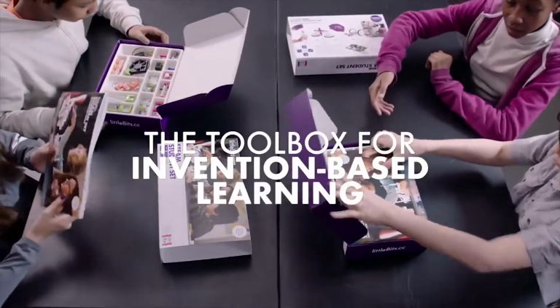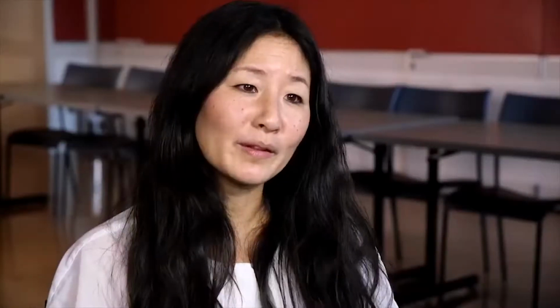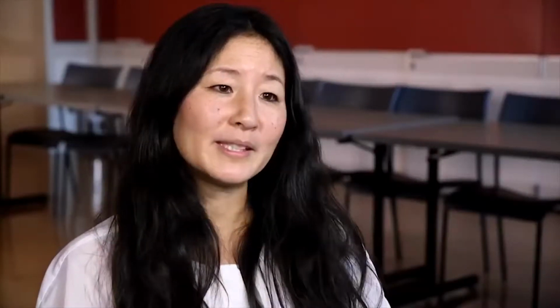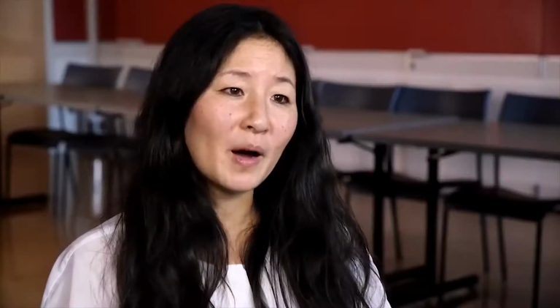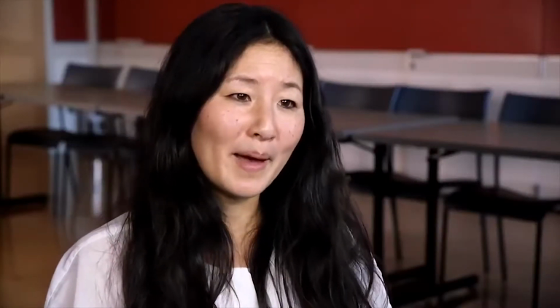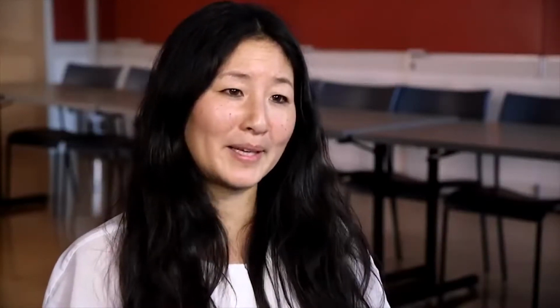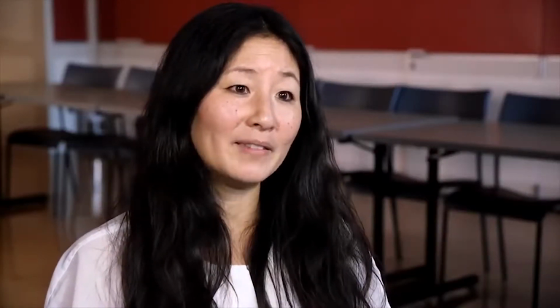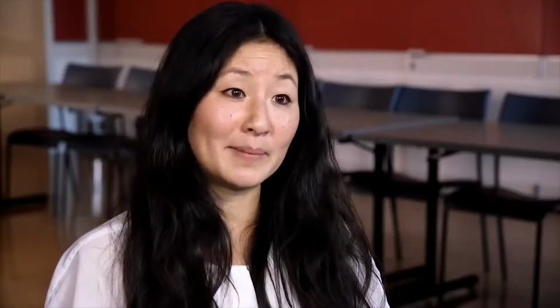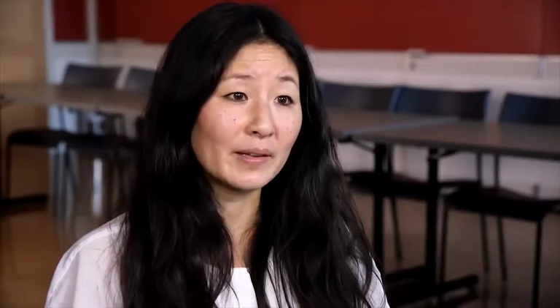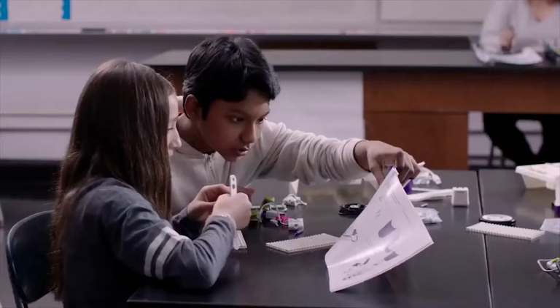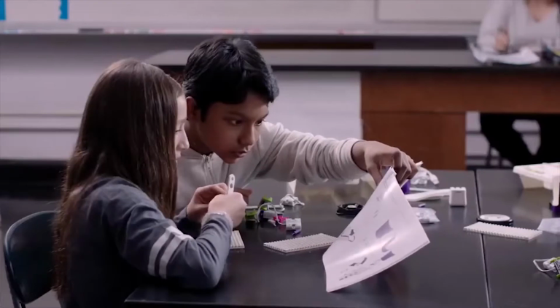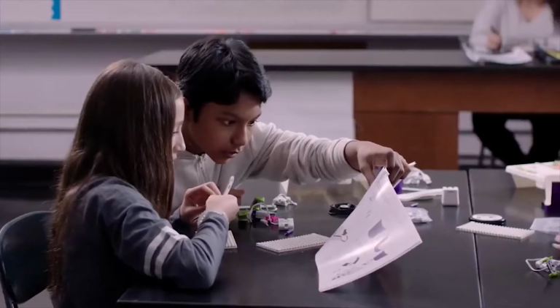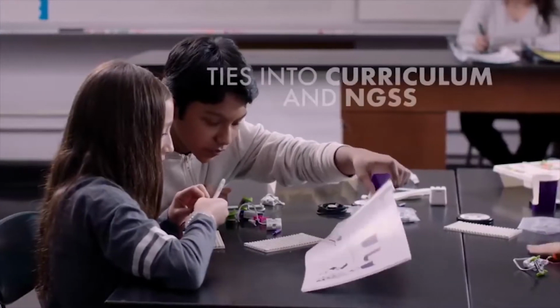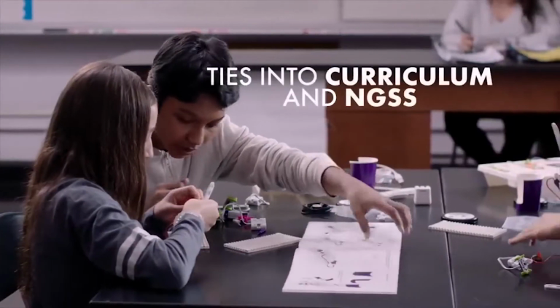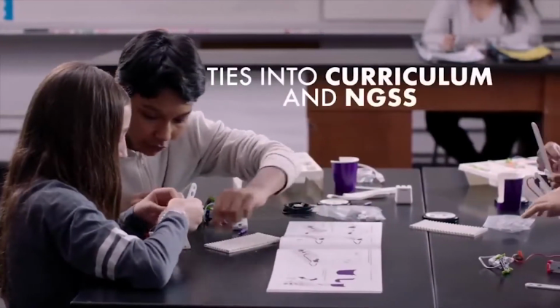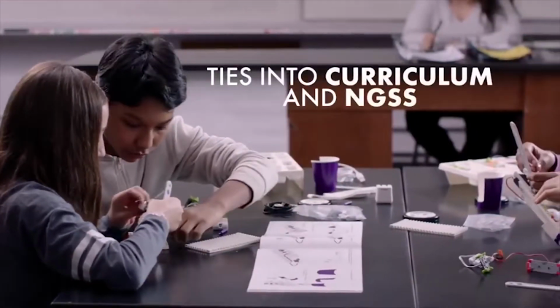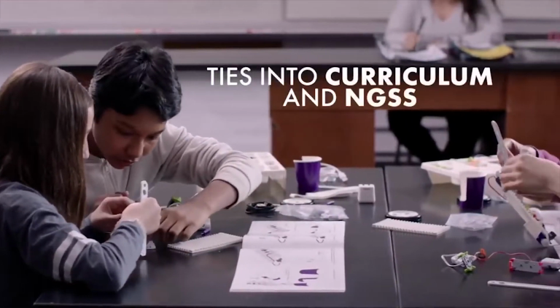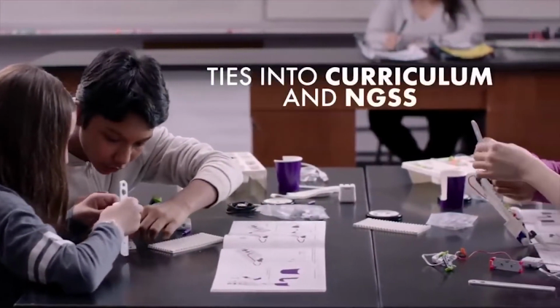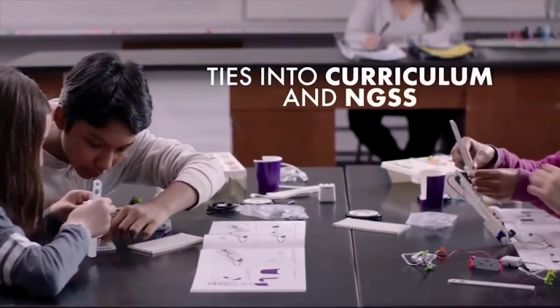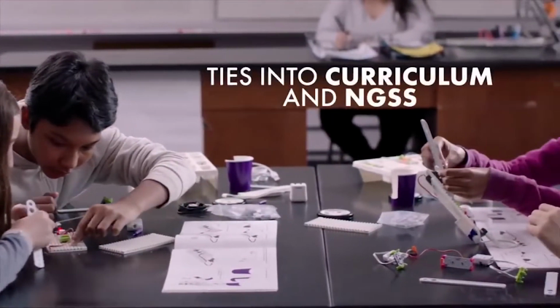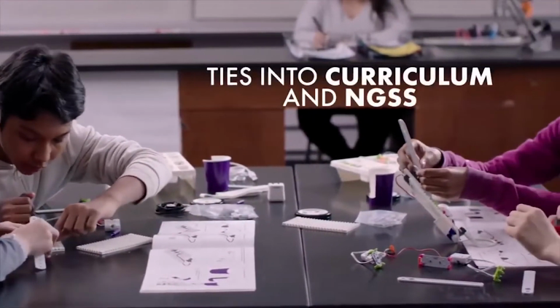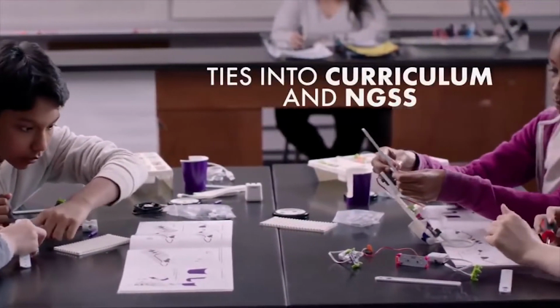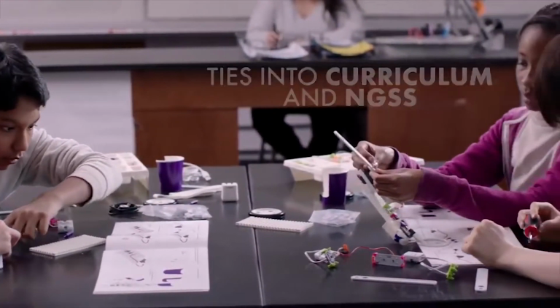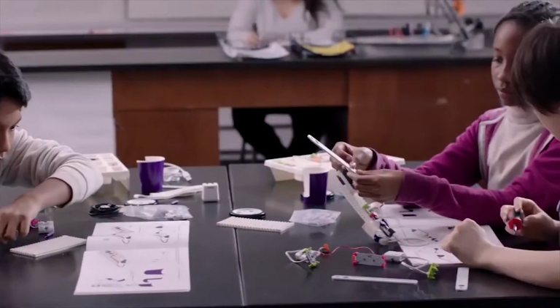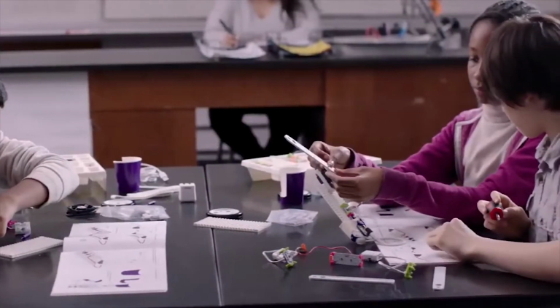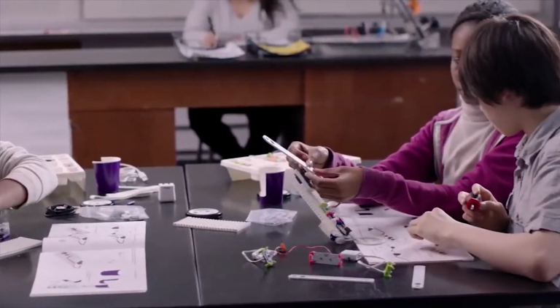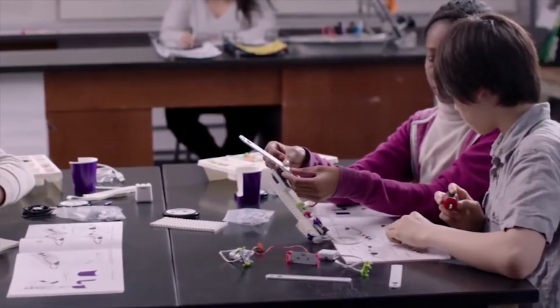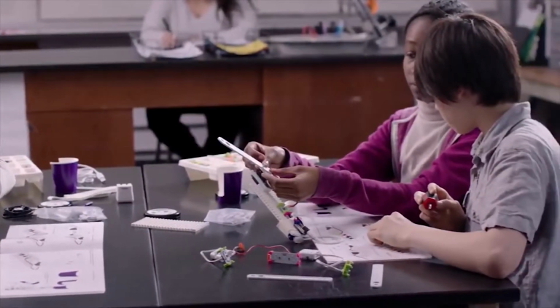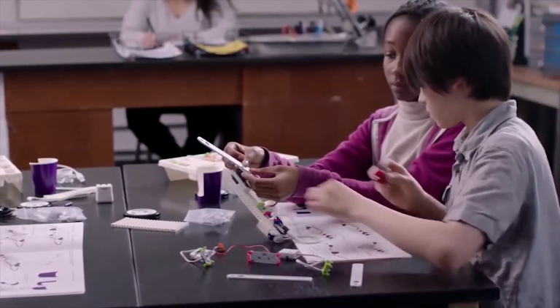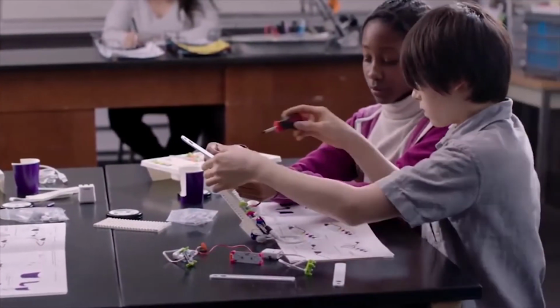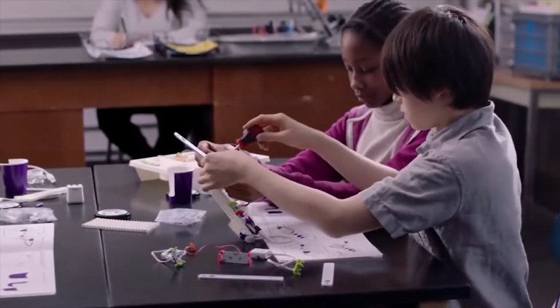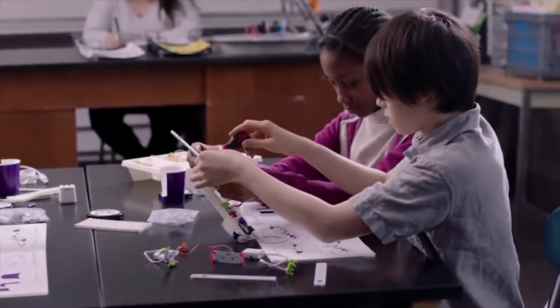Working with Little Bits, you automatically have a student curriculum. What can you design and make that'll help or solve a problem? Before it was, I can draw that, I can imagine that — but now it's, I can actually make it.